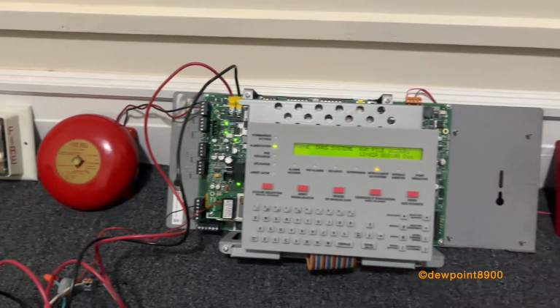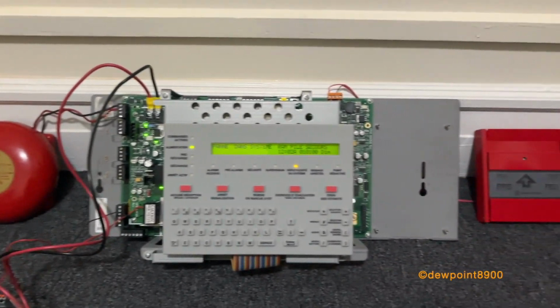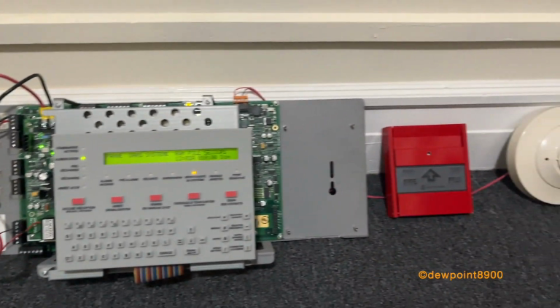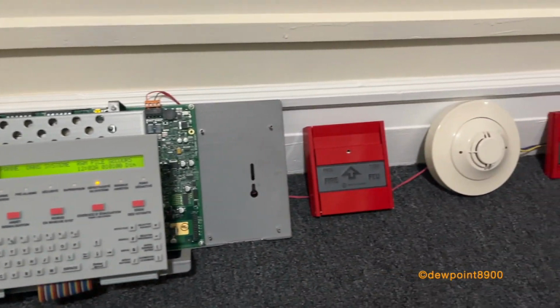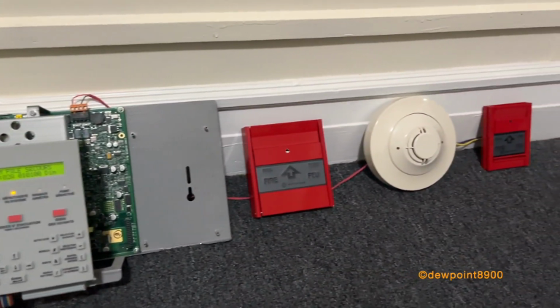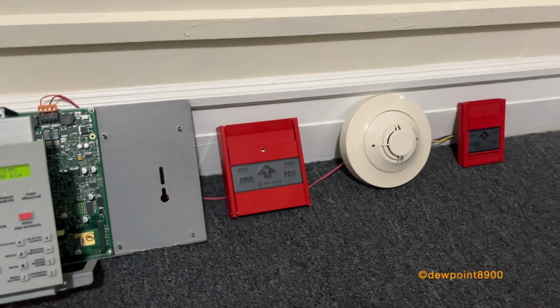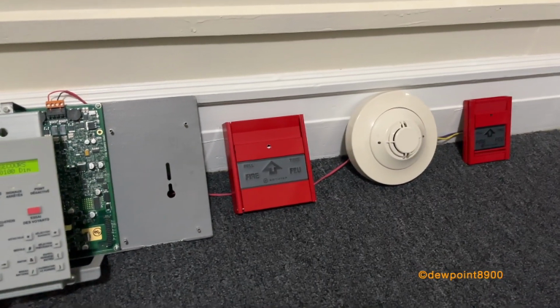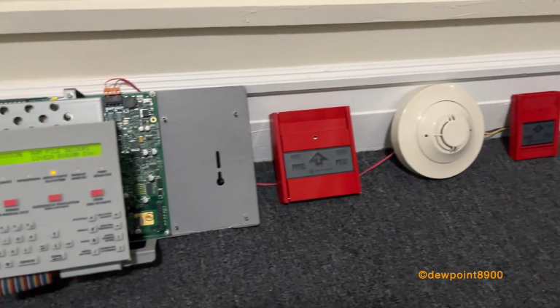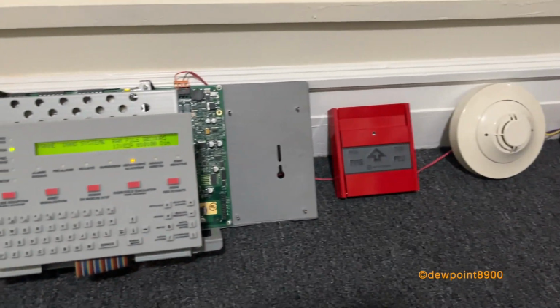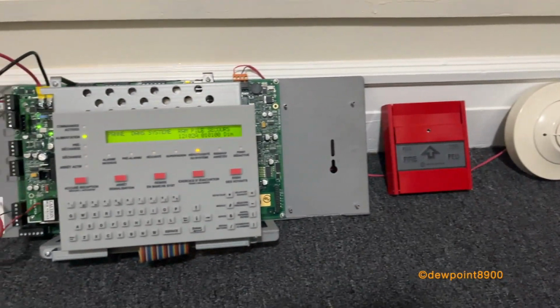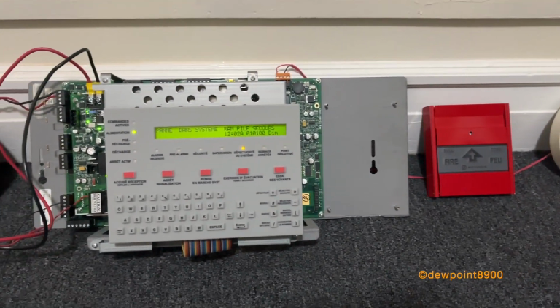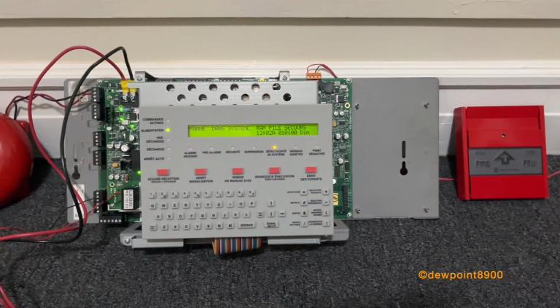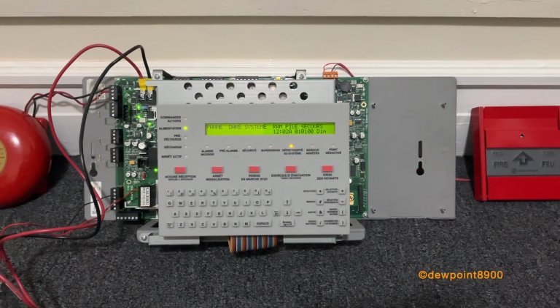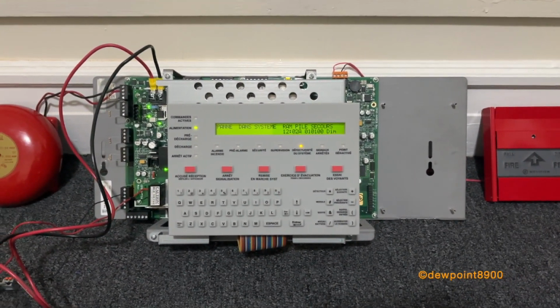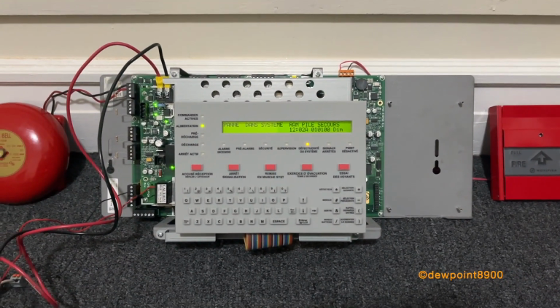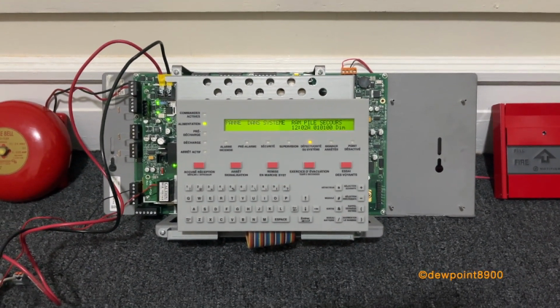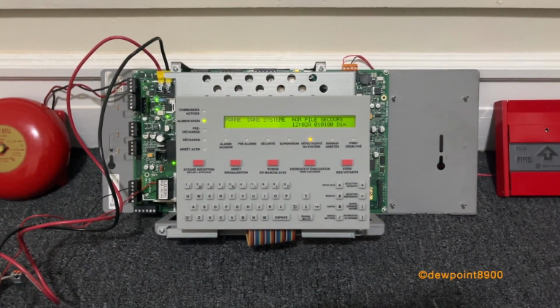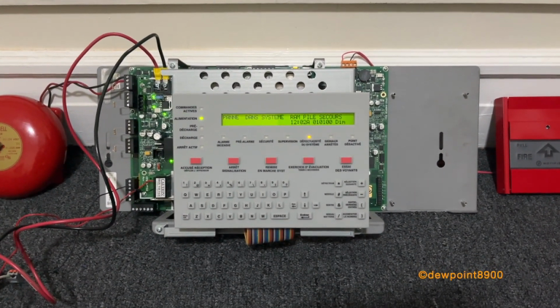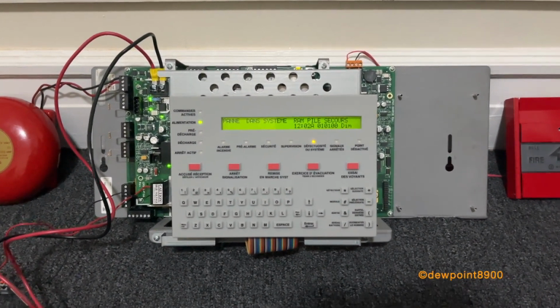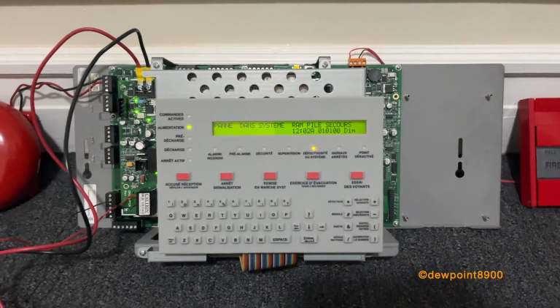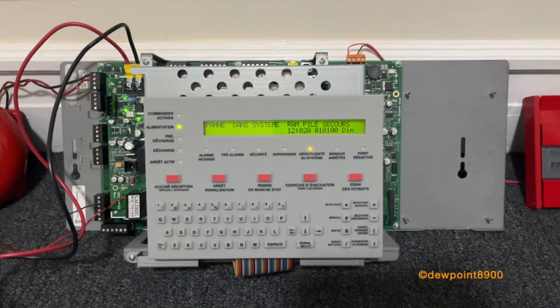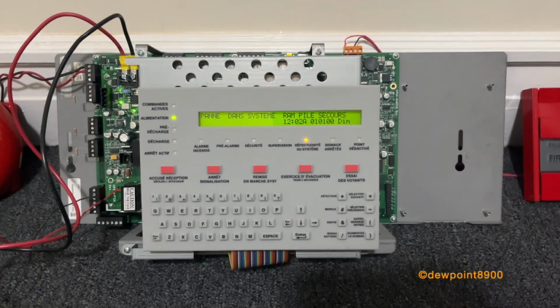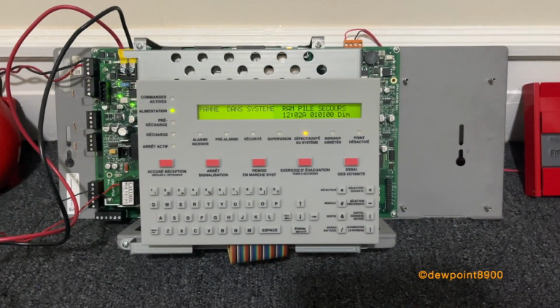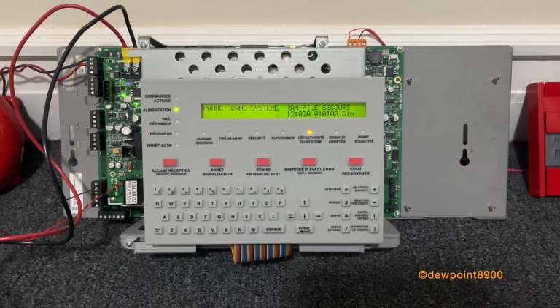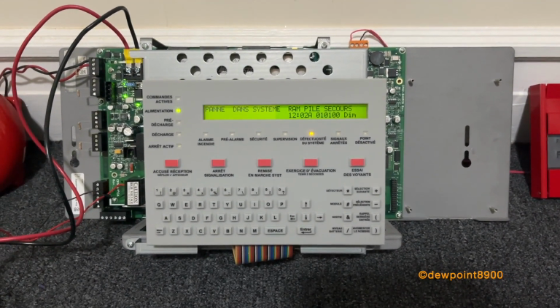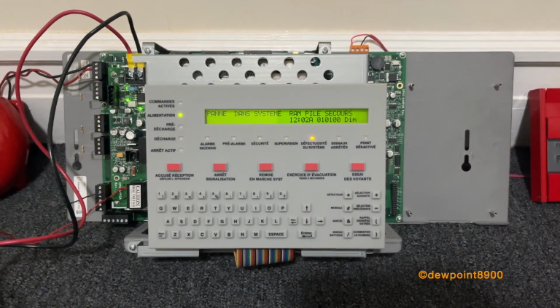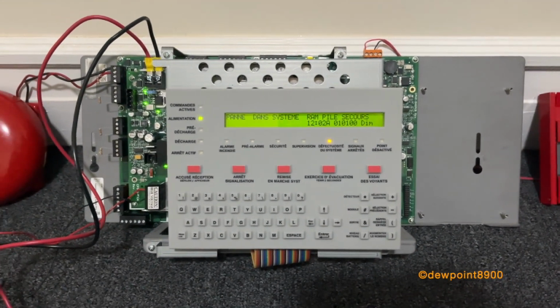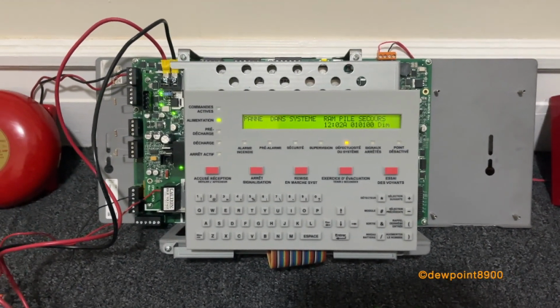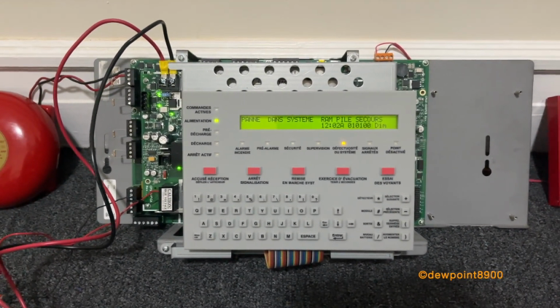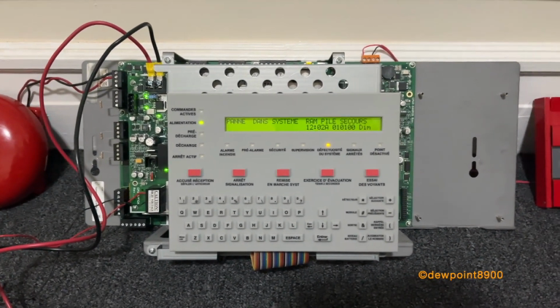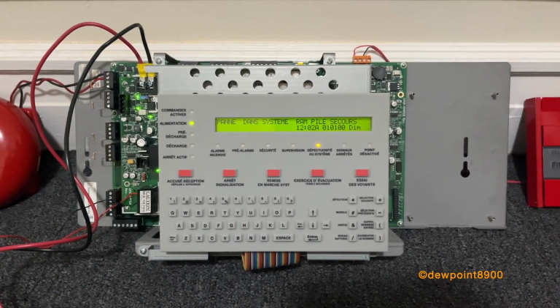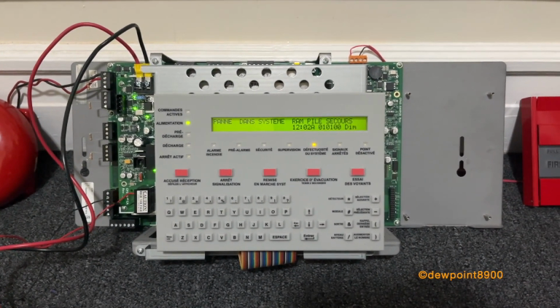We've got a little bit of a Canadian-style setup here. Two-stage is pretty popular in some larger buildings up in Canada, and this is also a Canadian model. It was never installed and it was made in 2010.